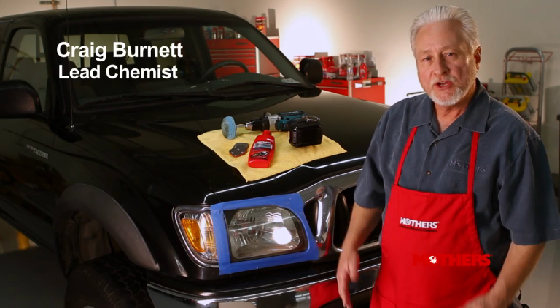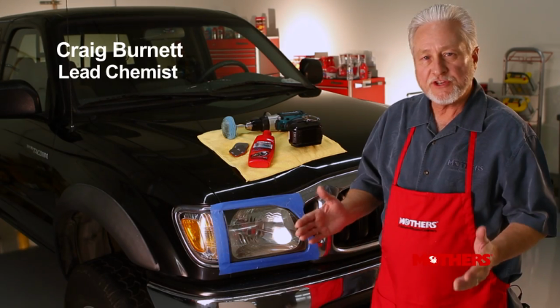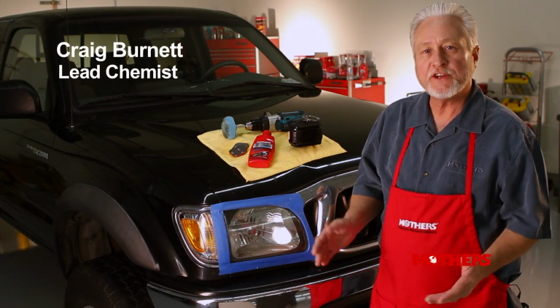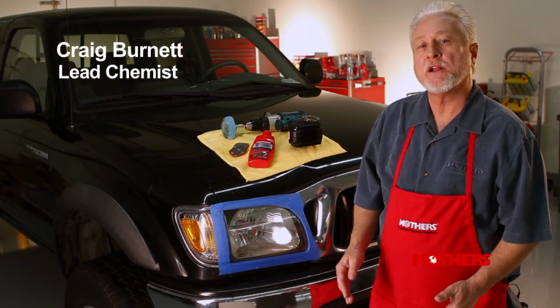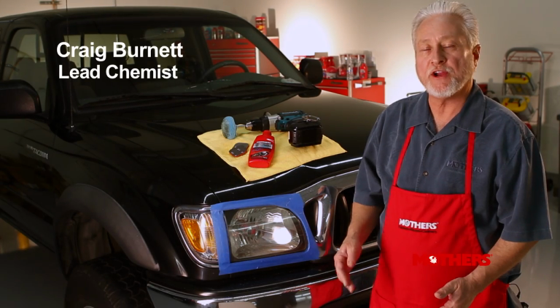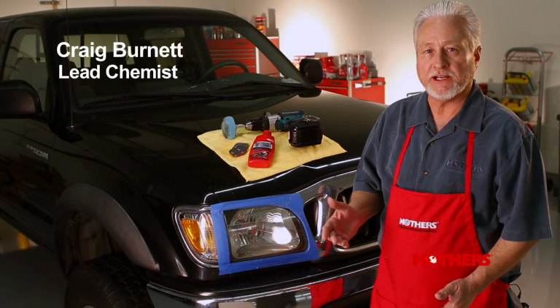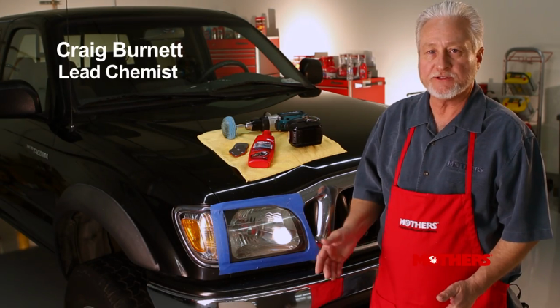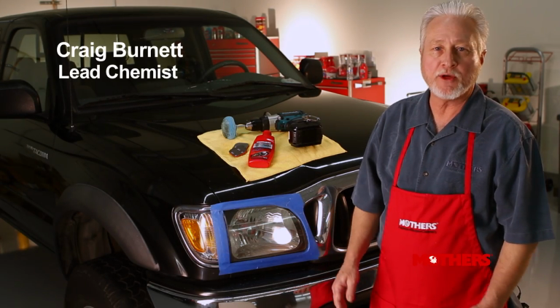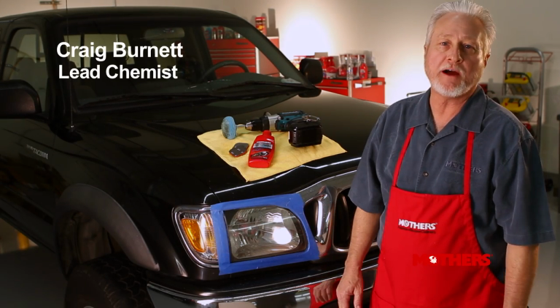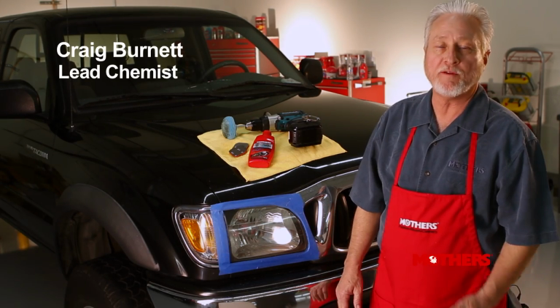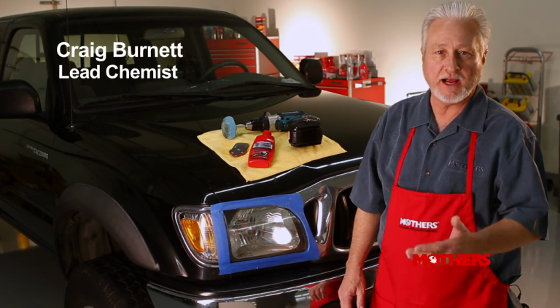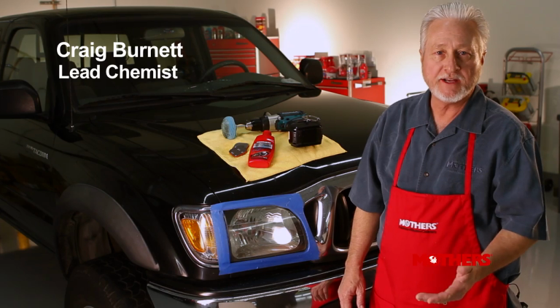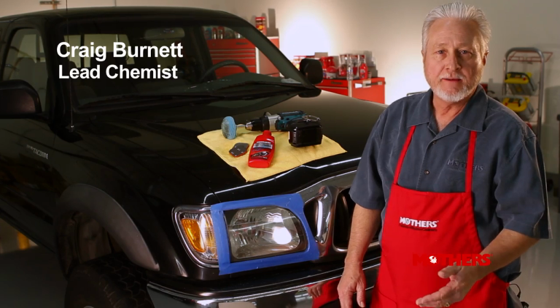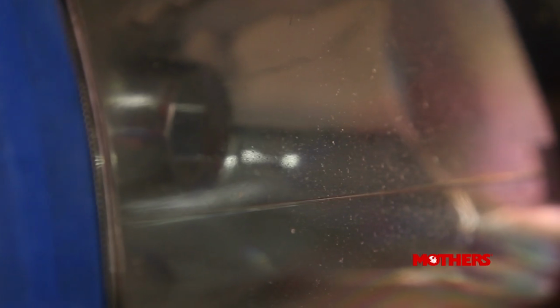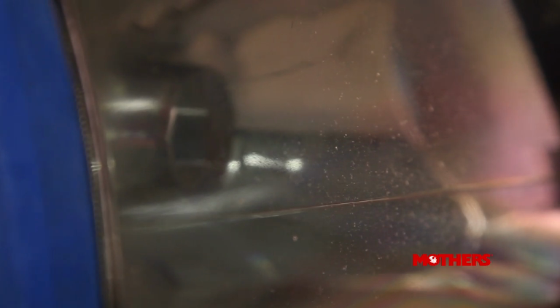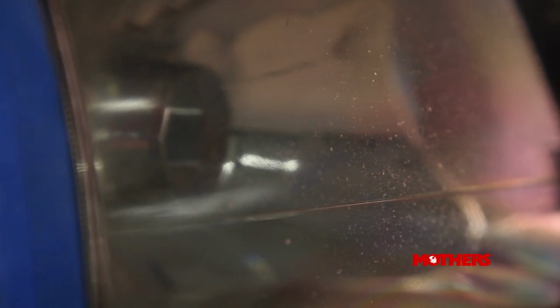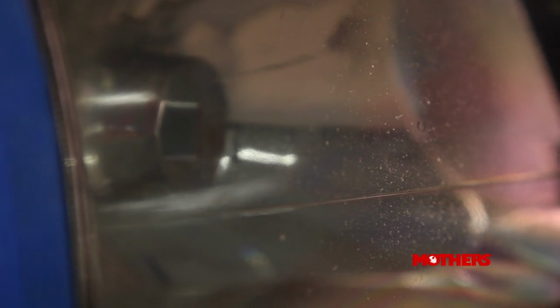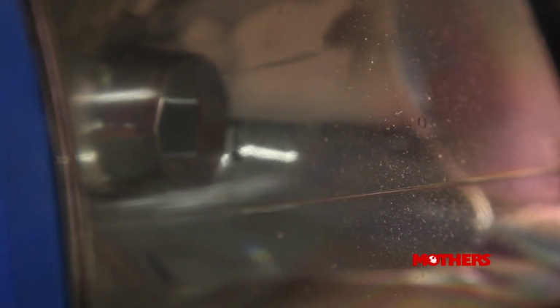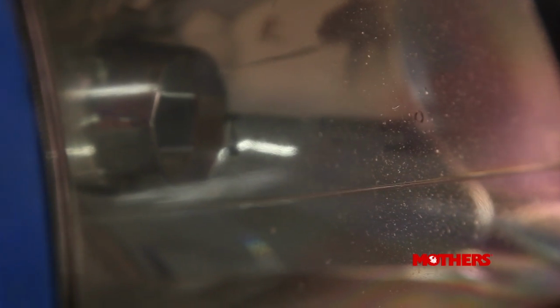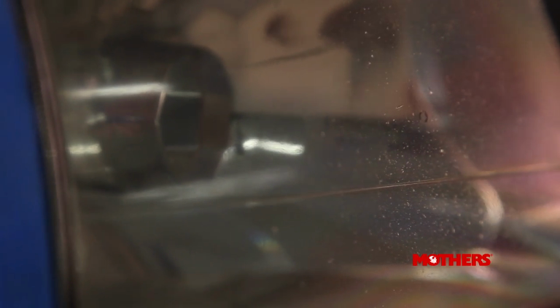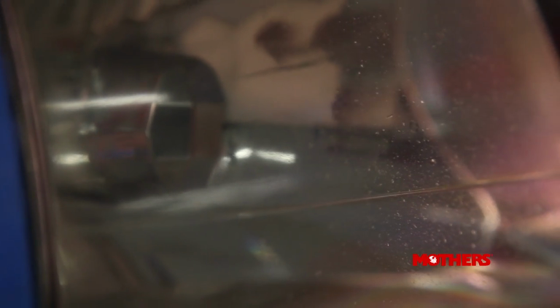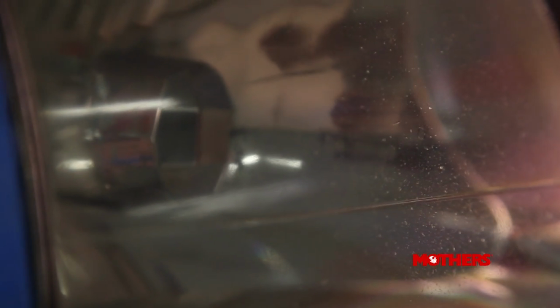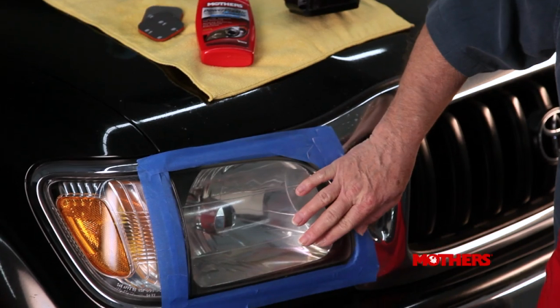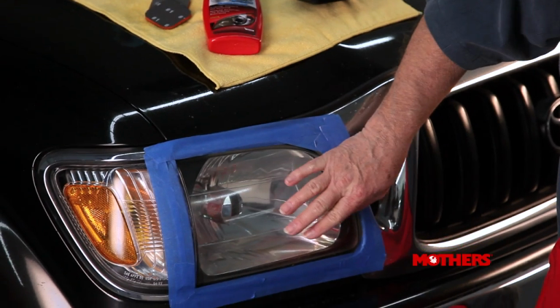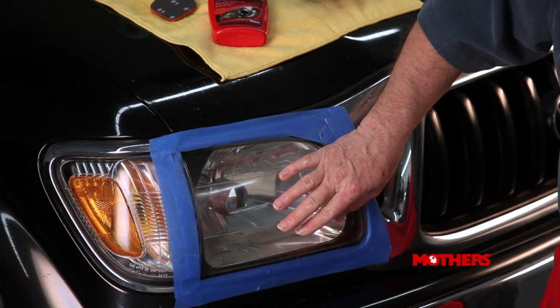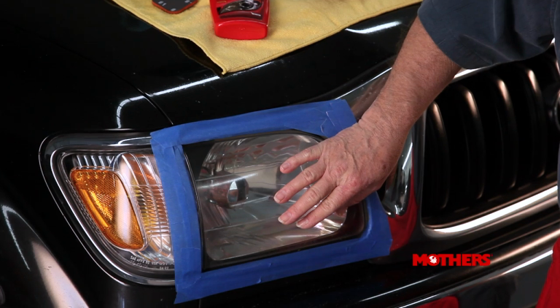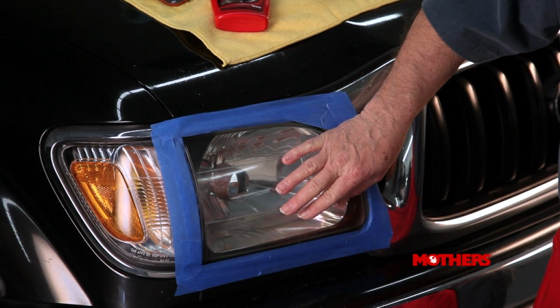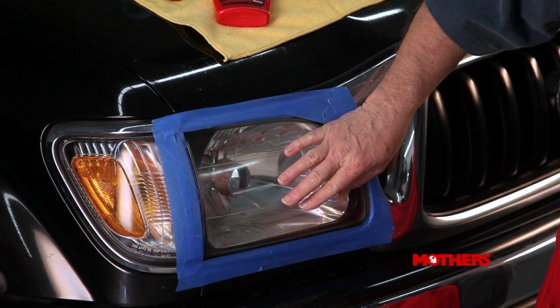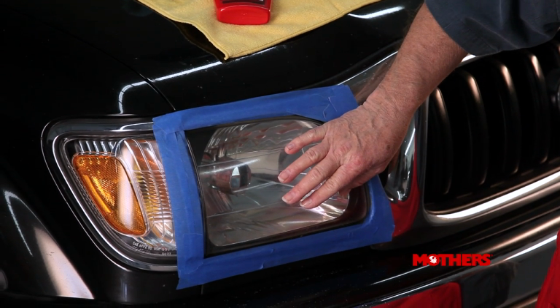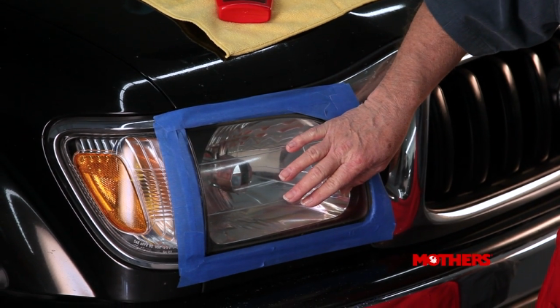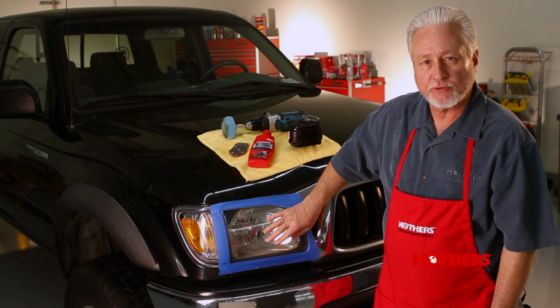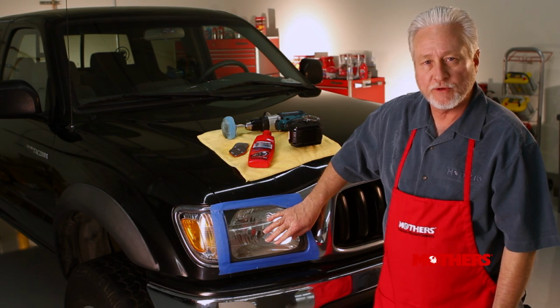You've just finished polishing your headlight lens with Mothers Powerball for Lights, but you notice that there's still some pitting and perhaps some scratches and some imperfections that you think will be impossible to remove.